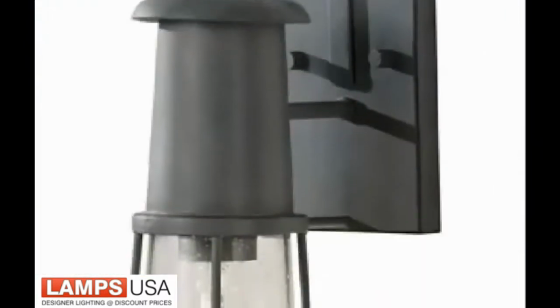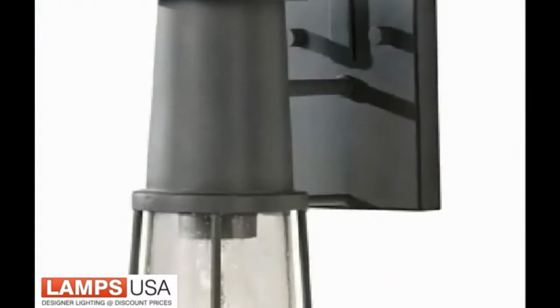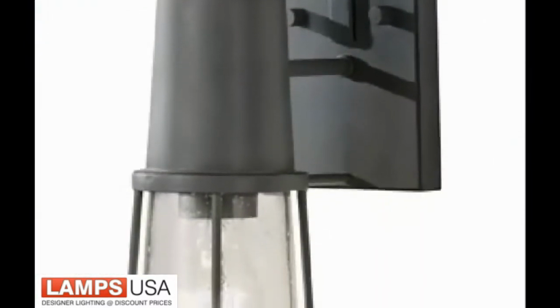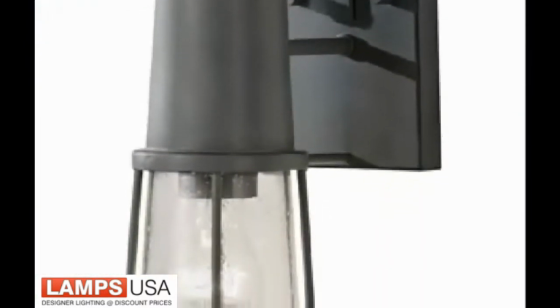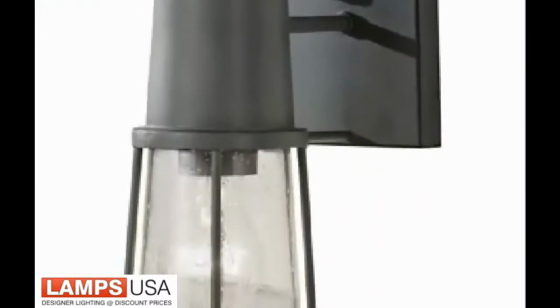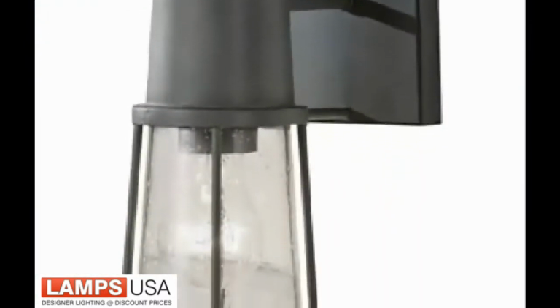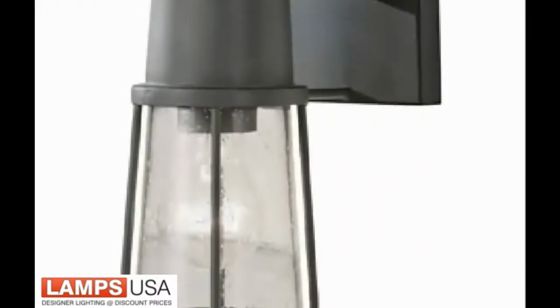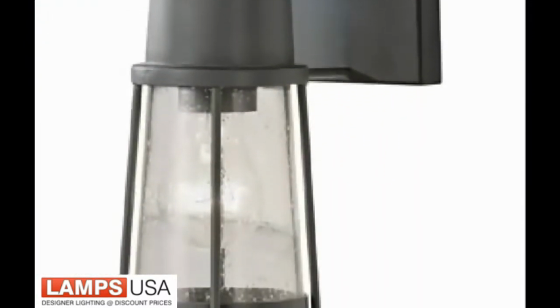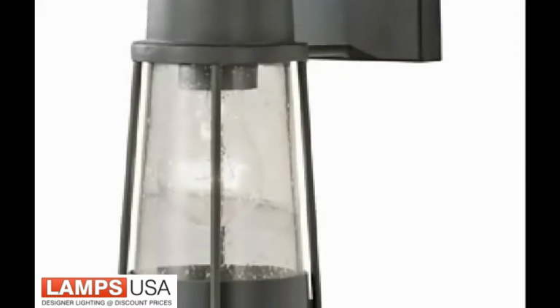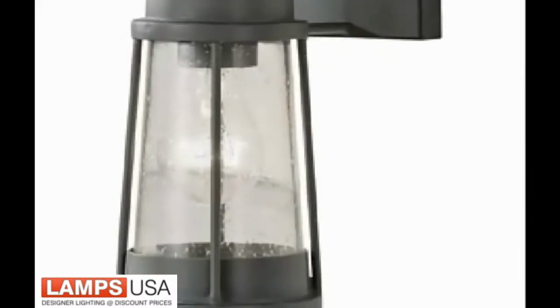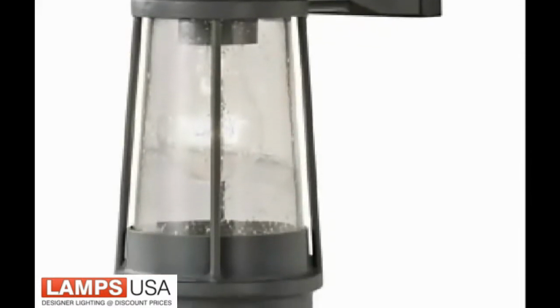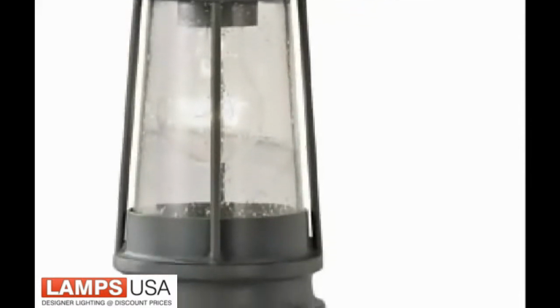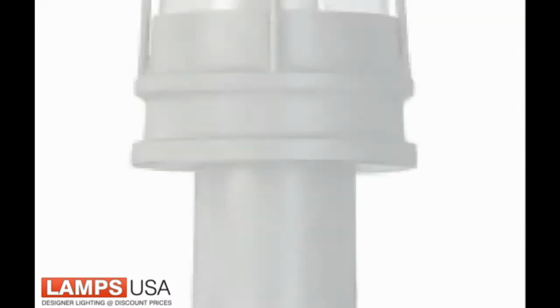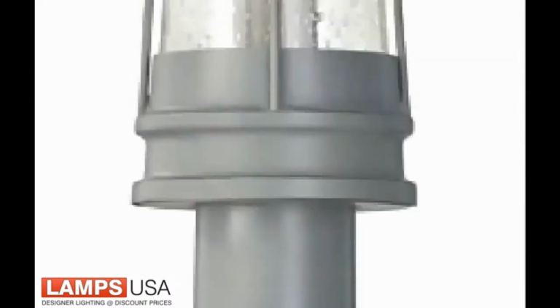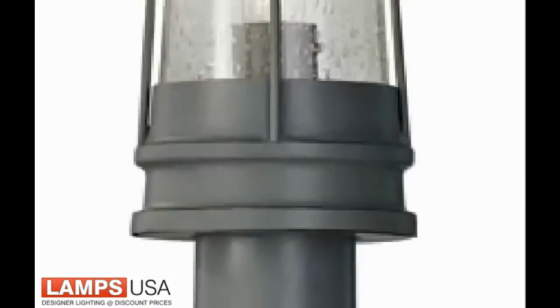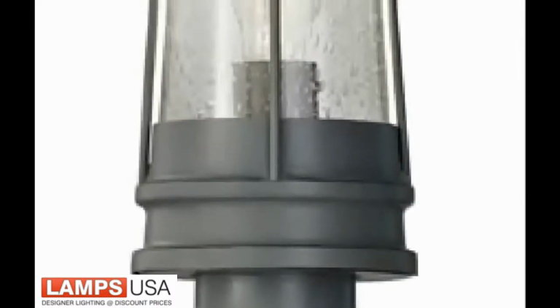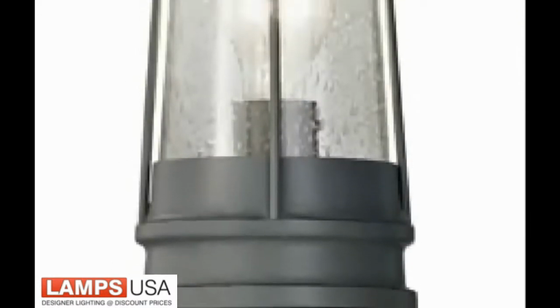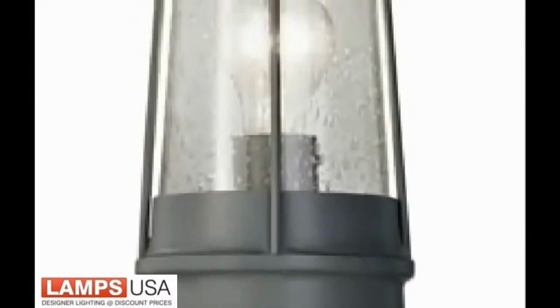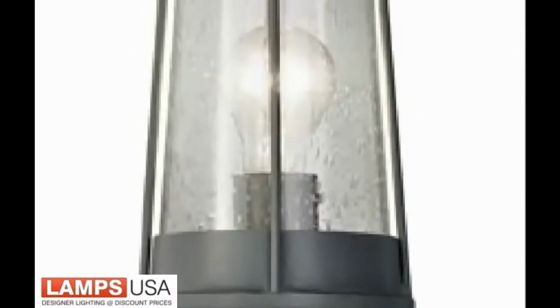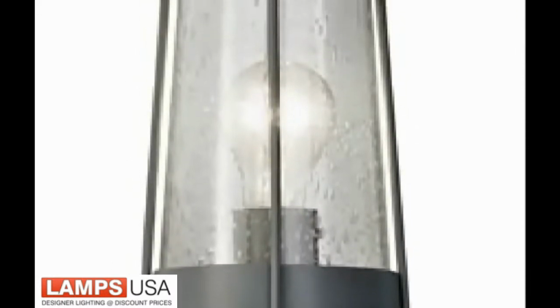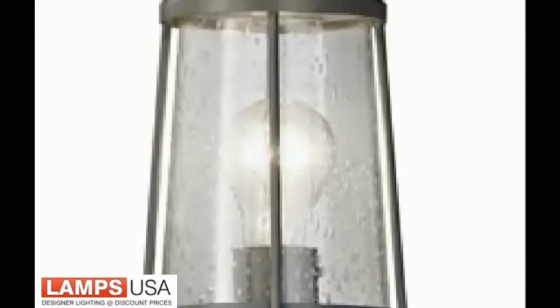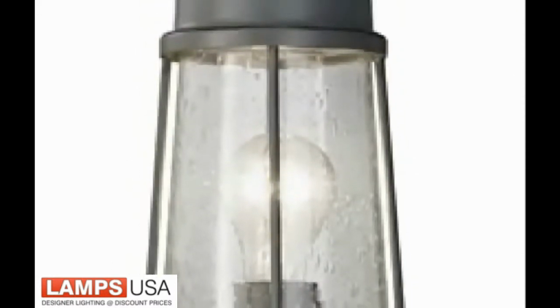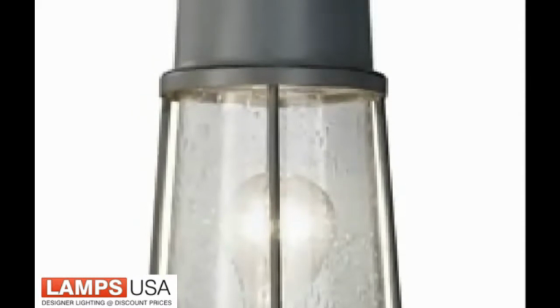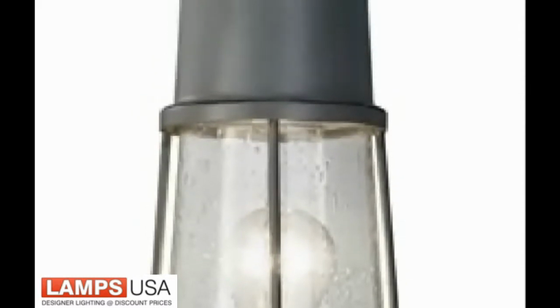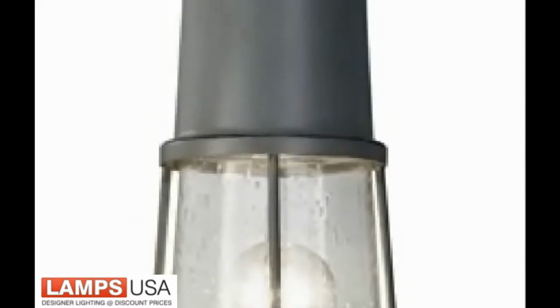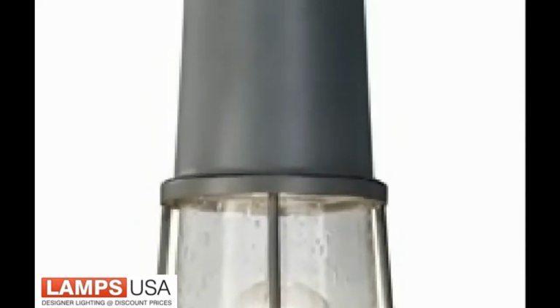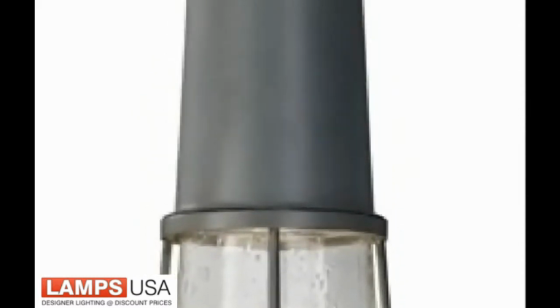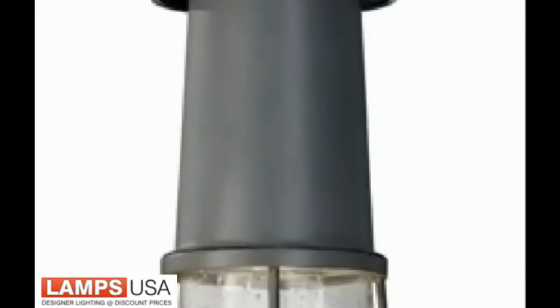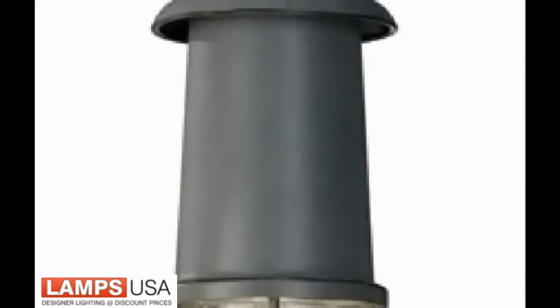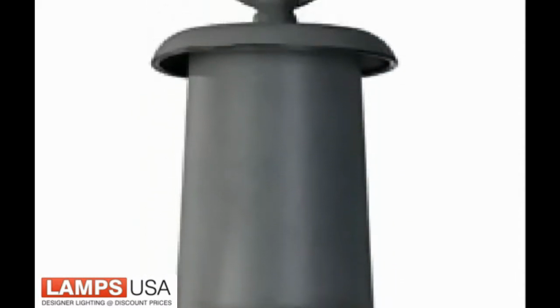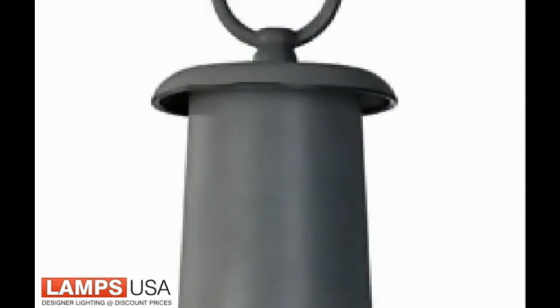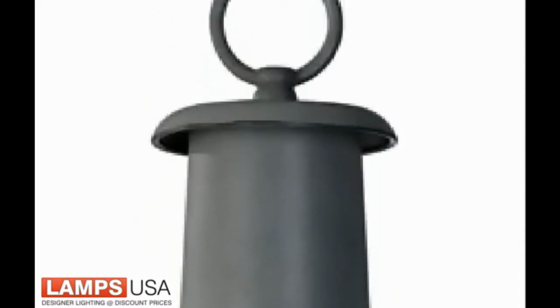Chelsea Harbour brings a modern coastal feel to any entry. Designed with a lighthouse in mind, its clear seedy glass gleams in the dark to help guide guests to your harbour home.